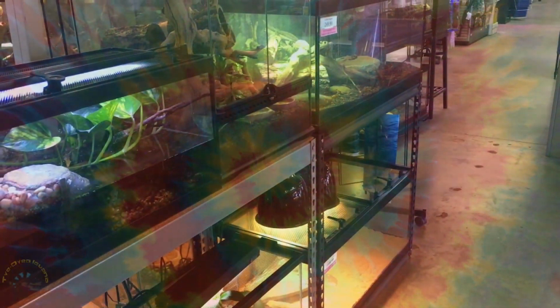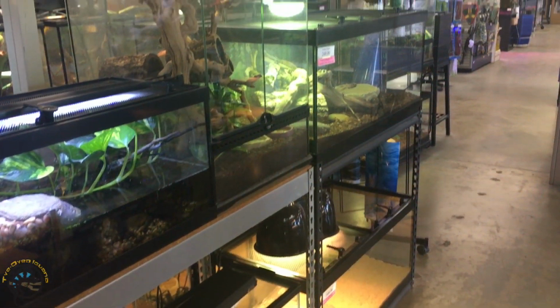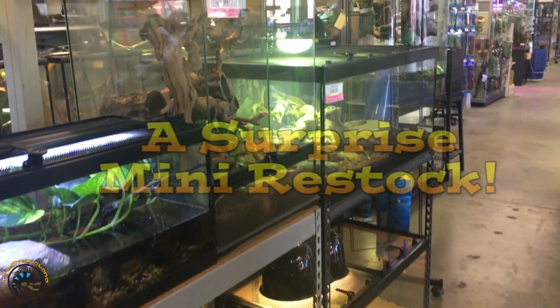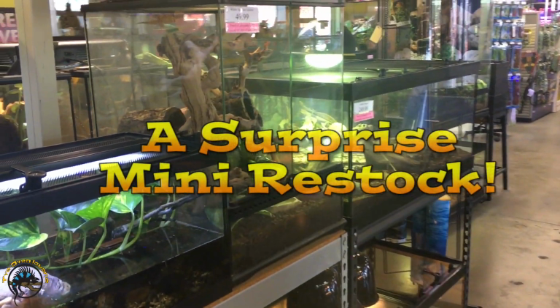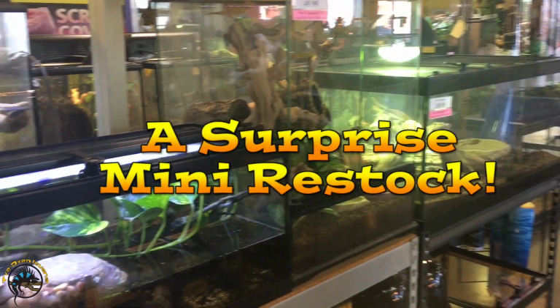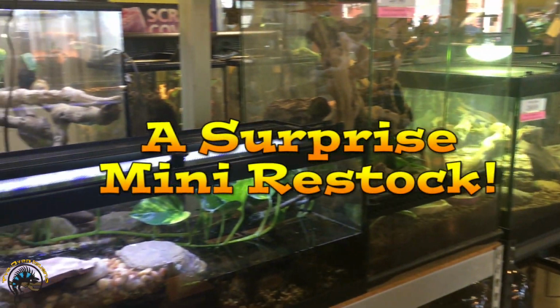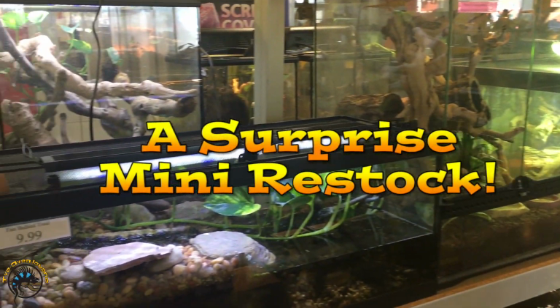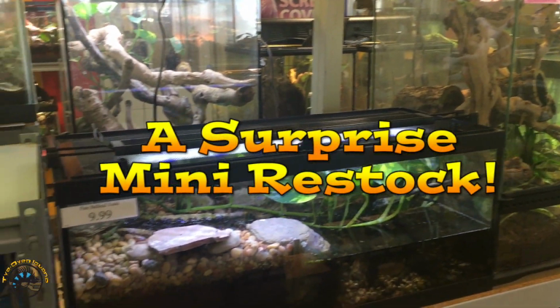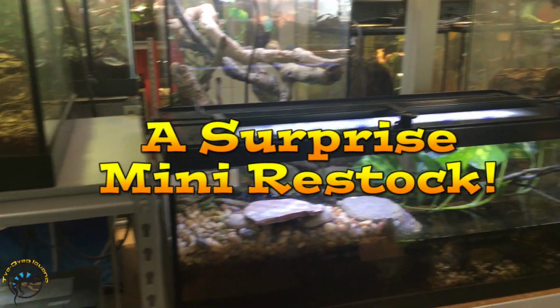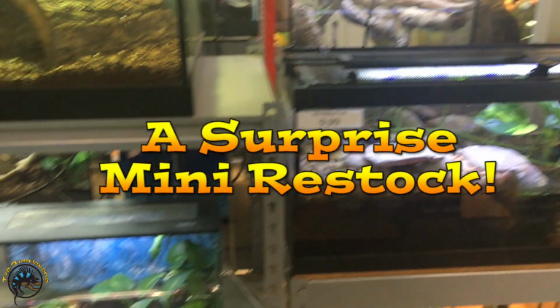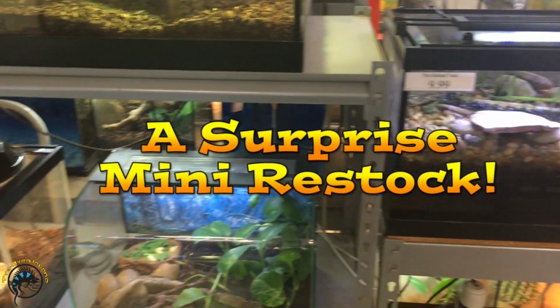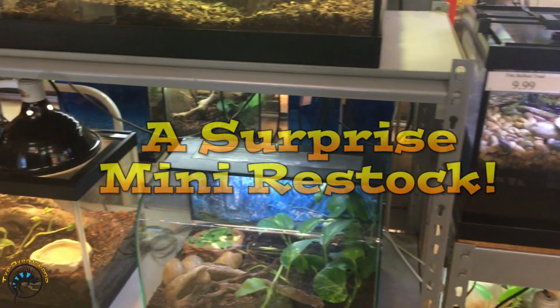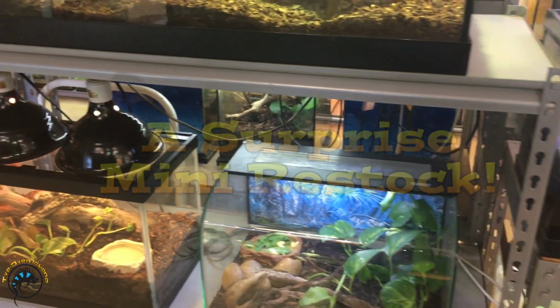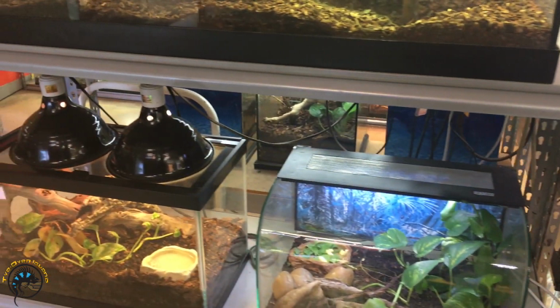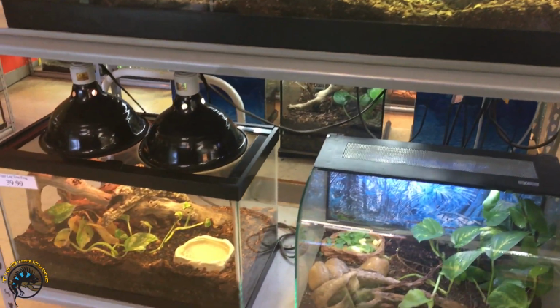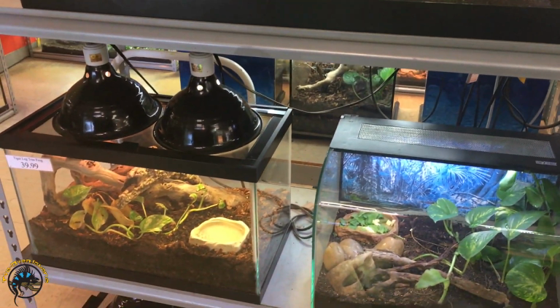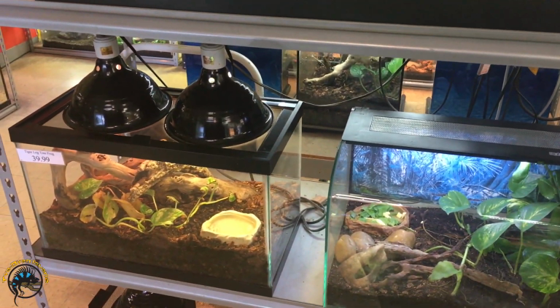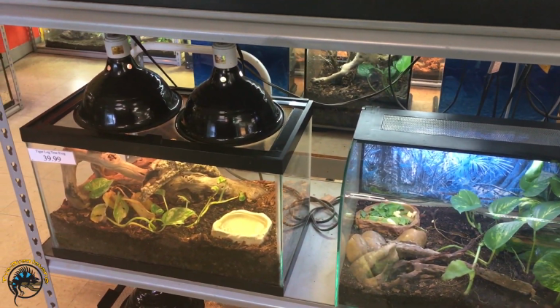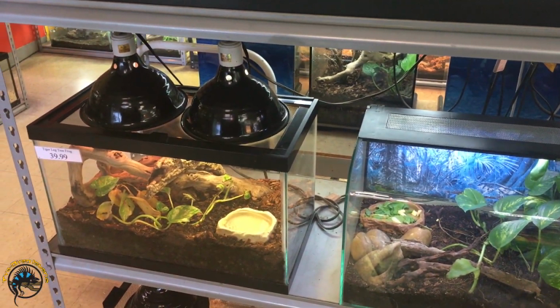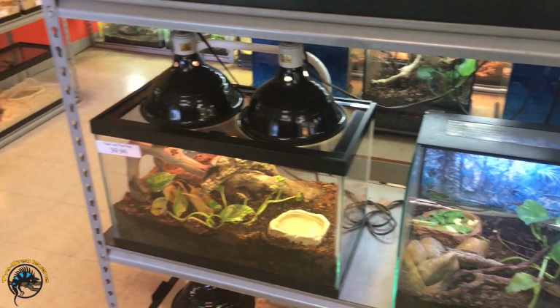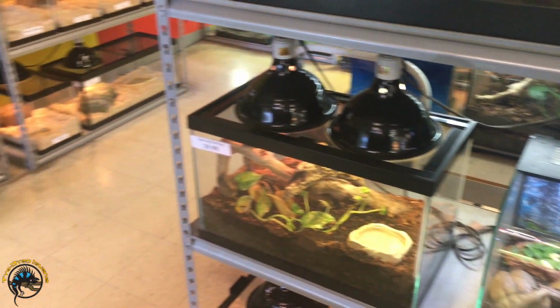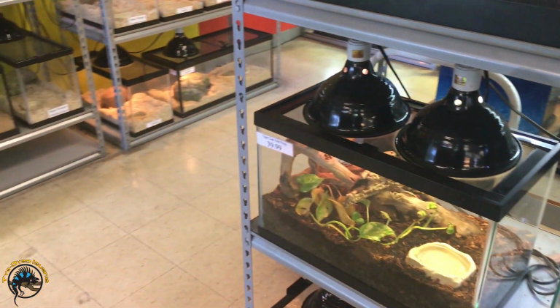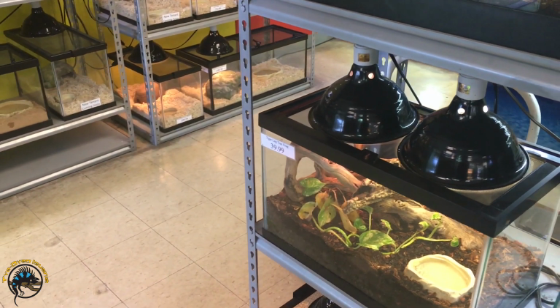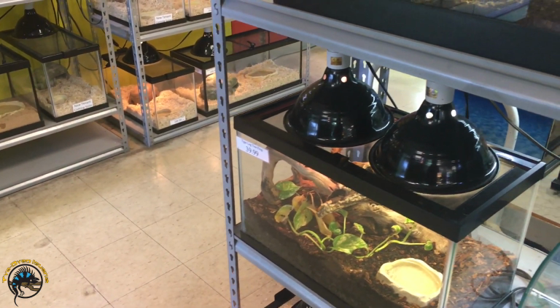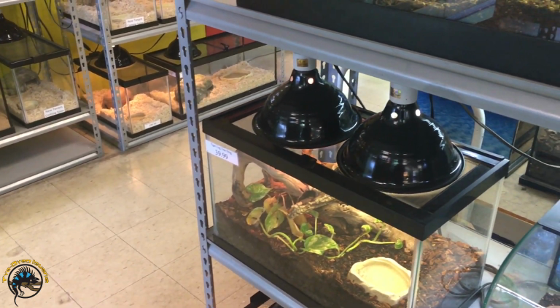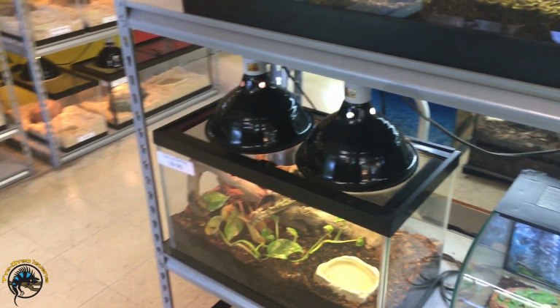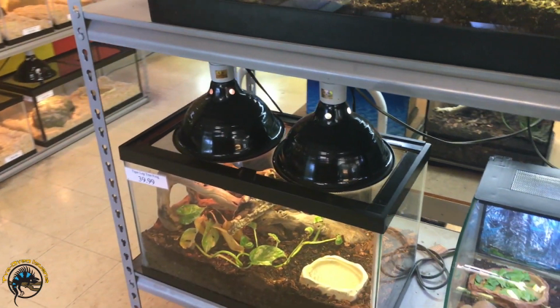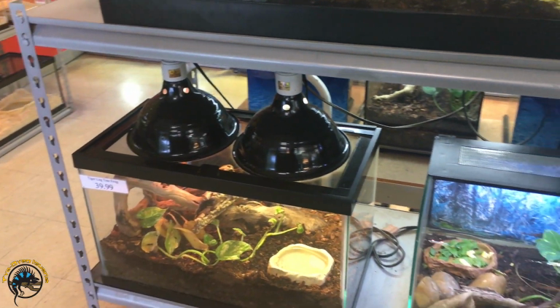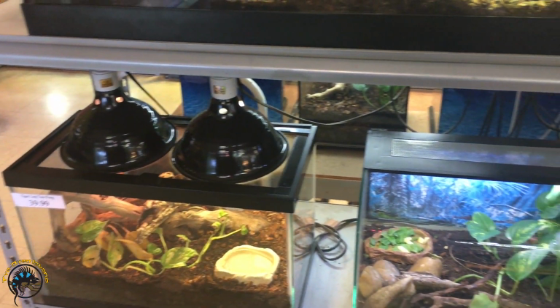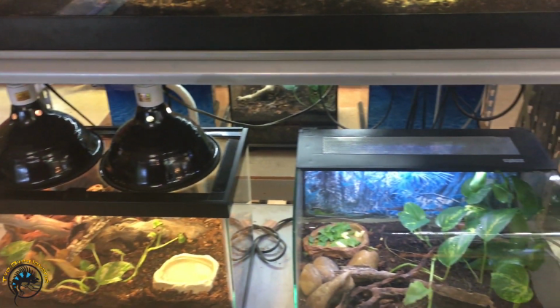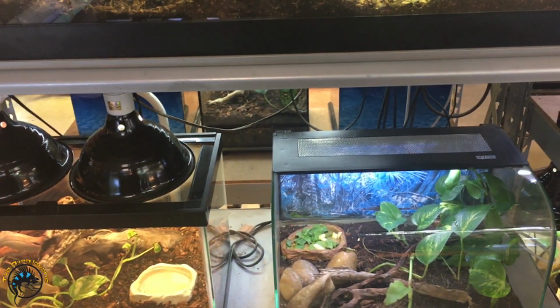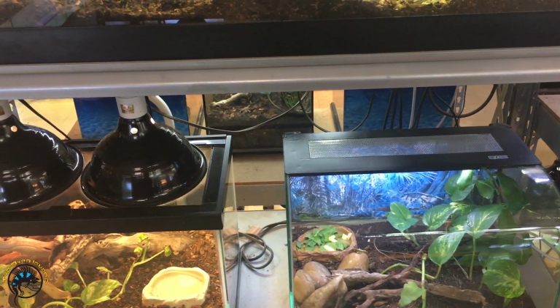It's the beginning of the week and we actually got a few new animals over the weekend, besides our normal animal delivery that we got in the middle of the week. So we're gonna show you some of the cool new stuff we got.